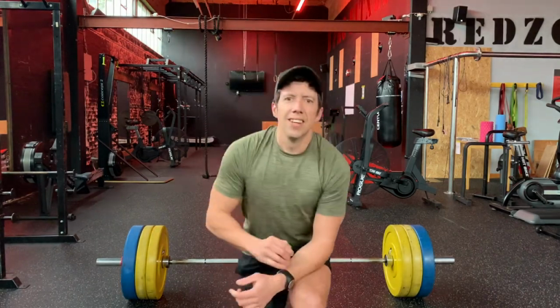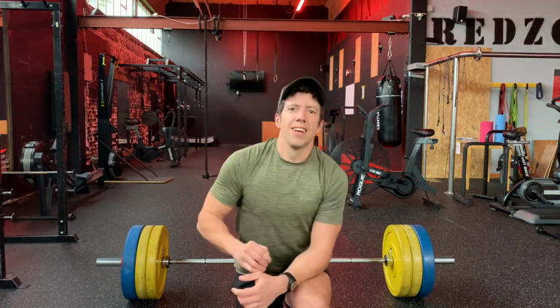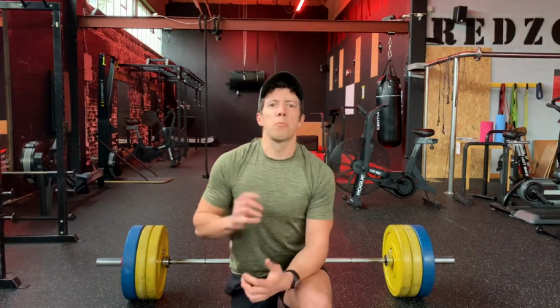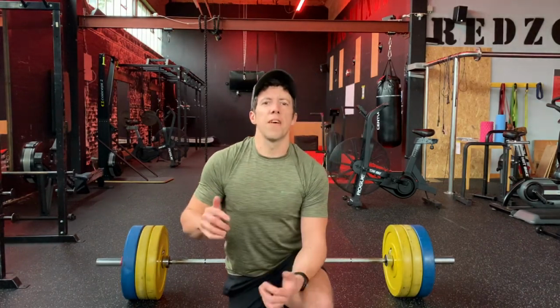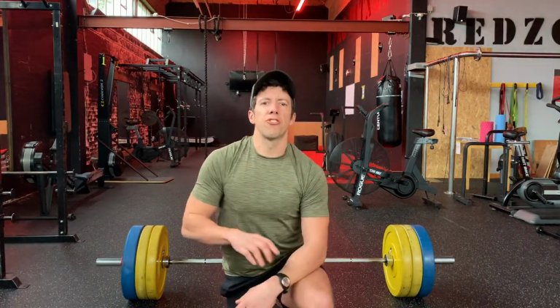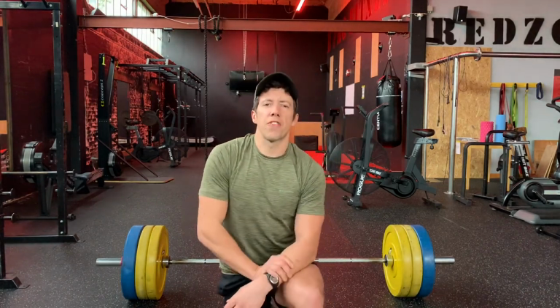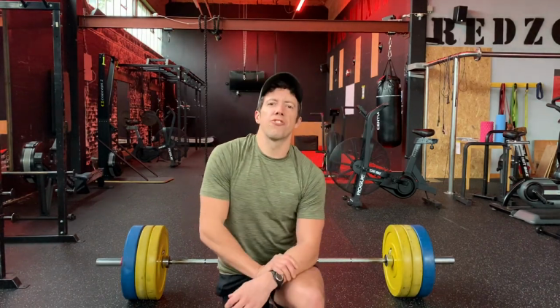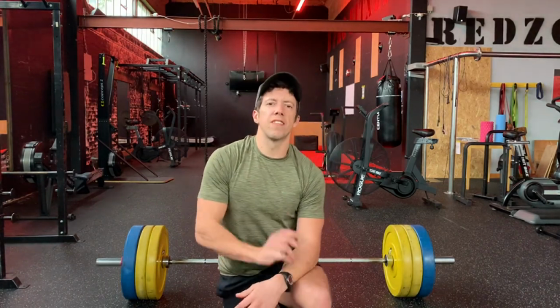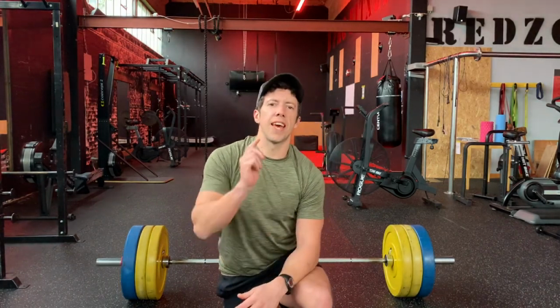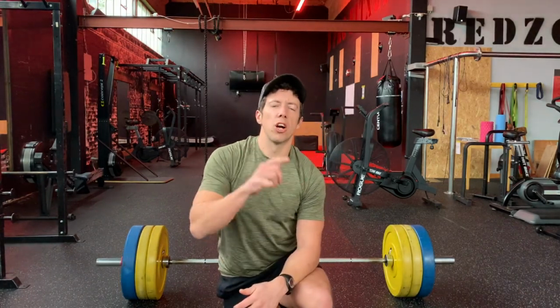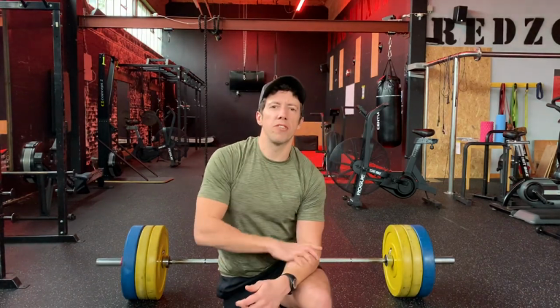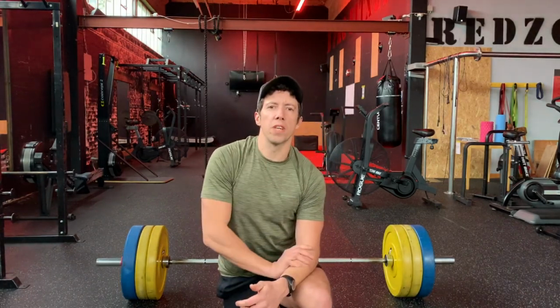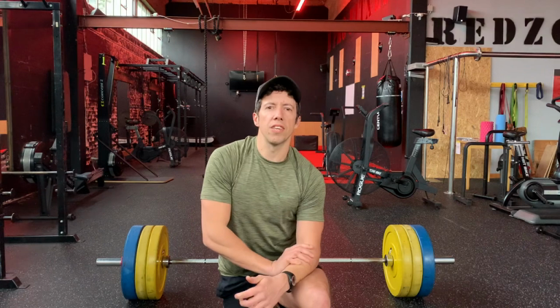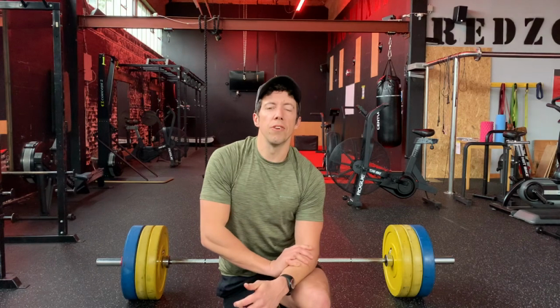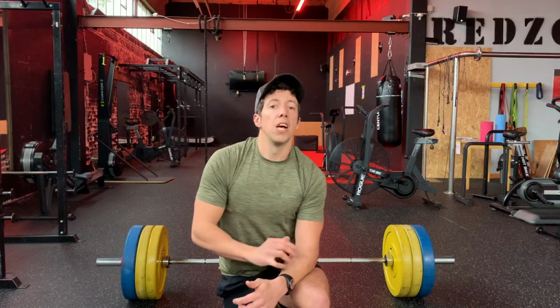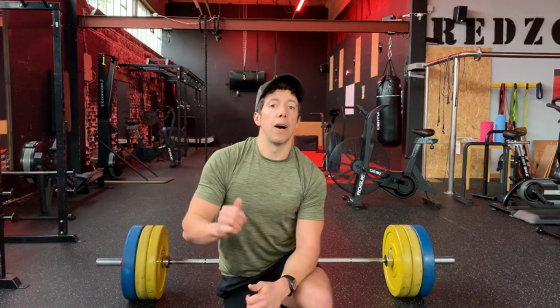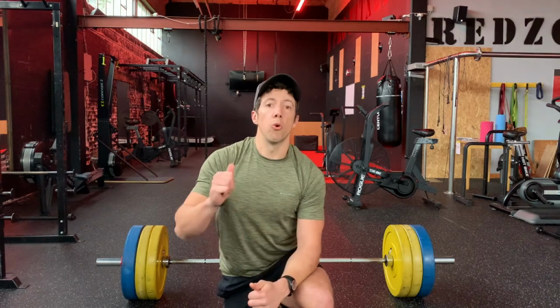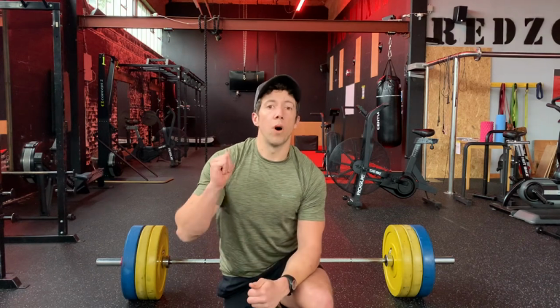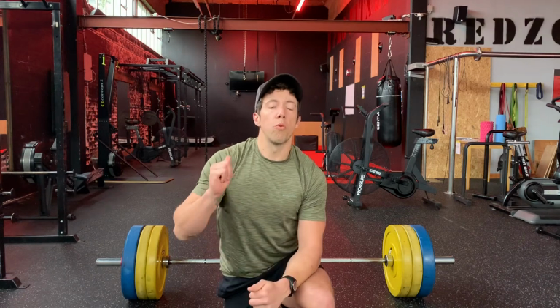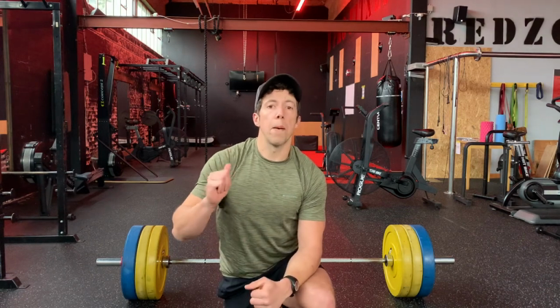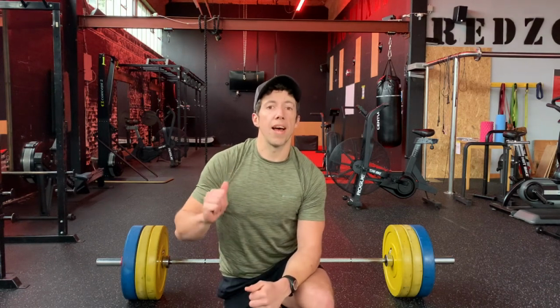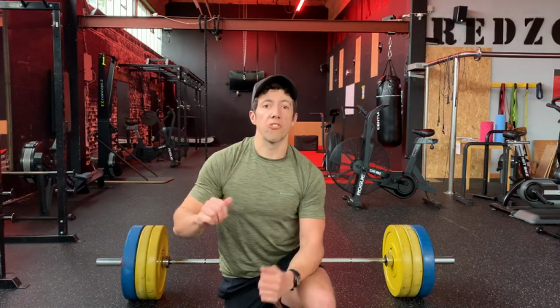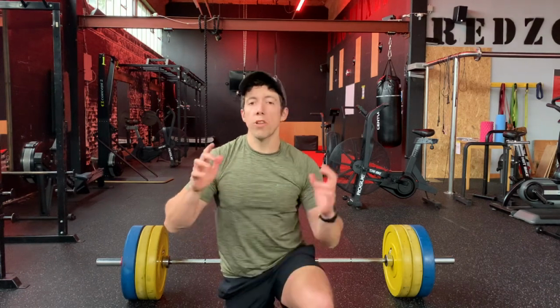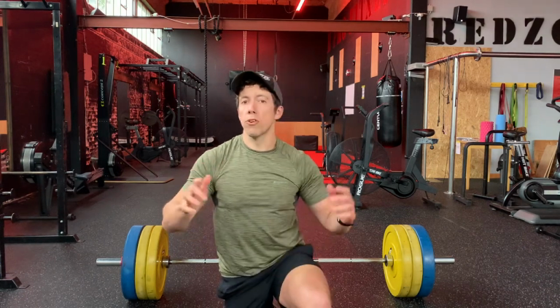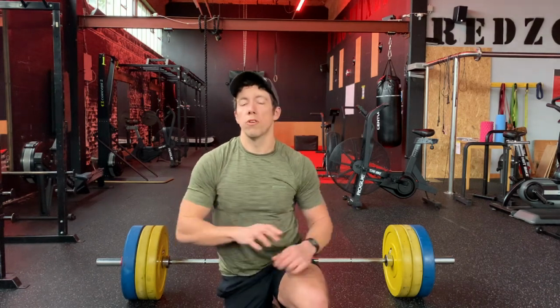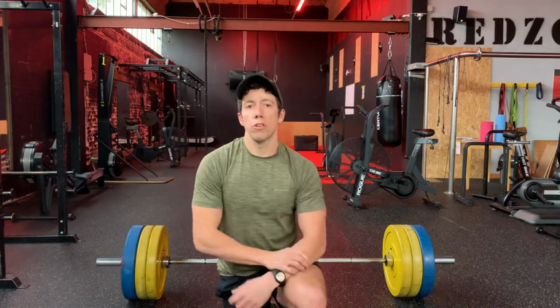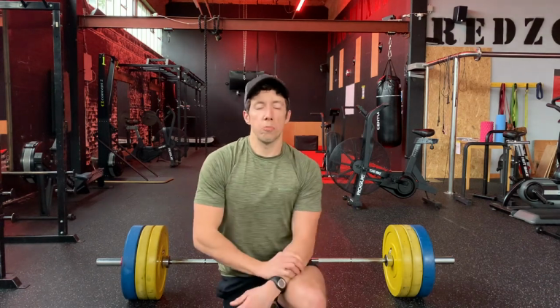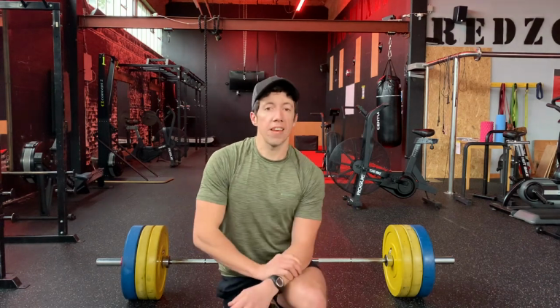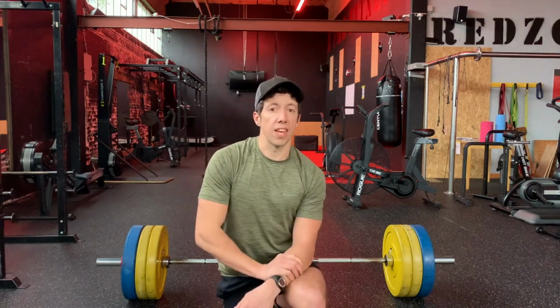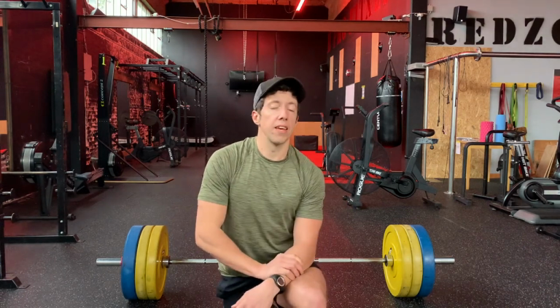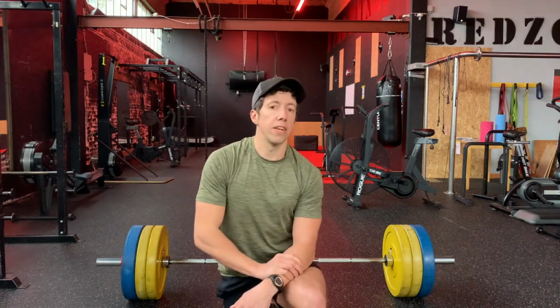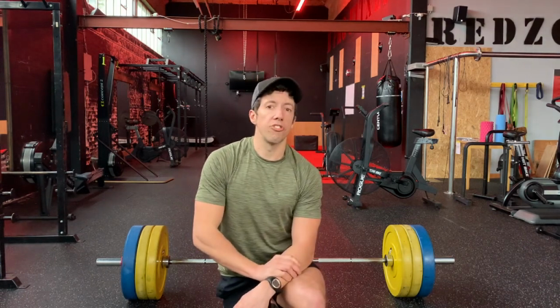Hey, it's Ben here from the Strength Factory, and today I'm going to be talking to you about your one rep max and whether or not you should be testing it in the gym.